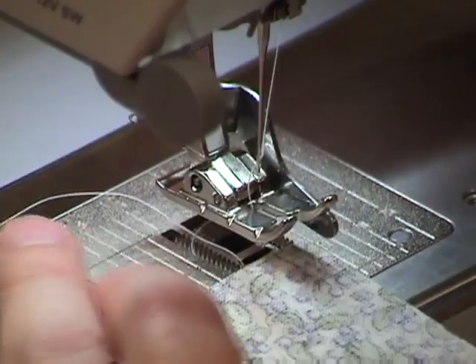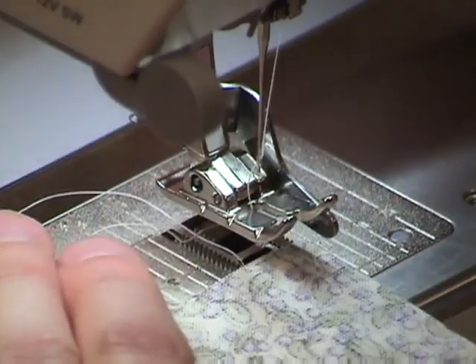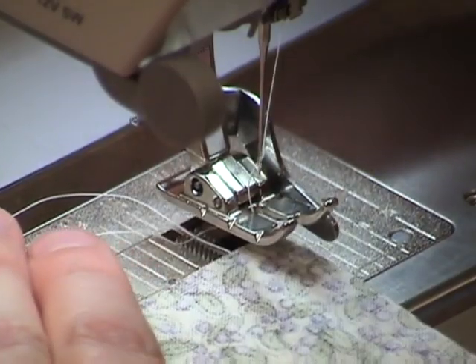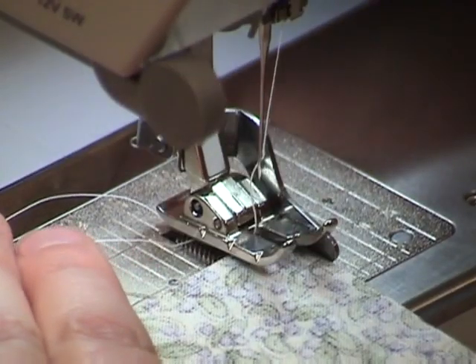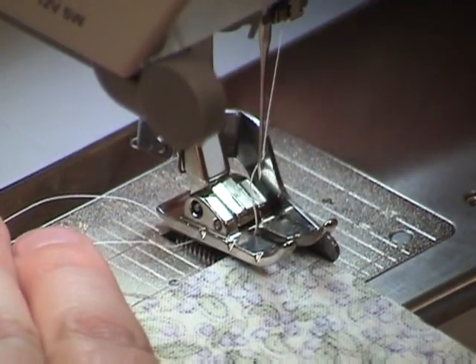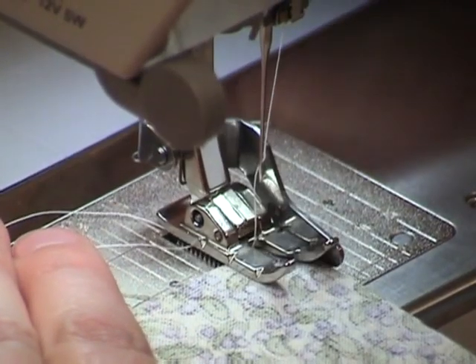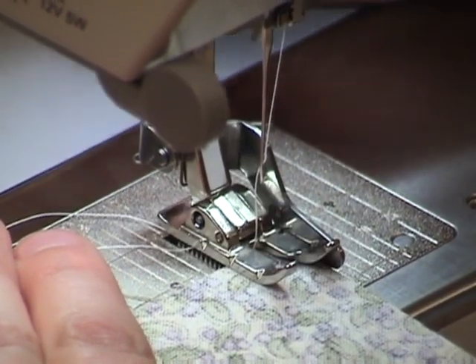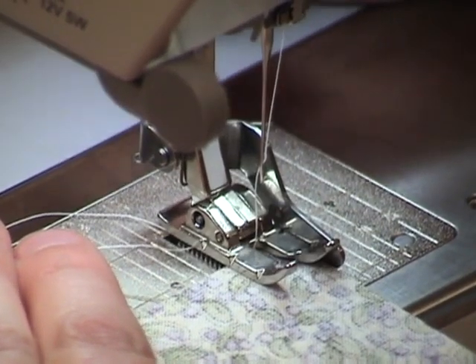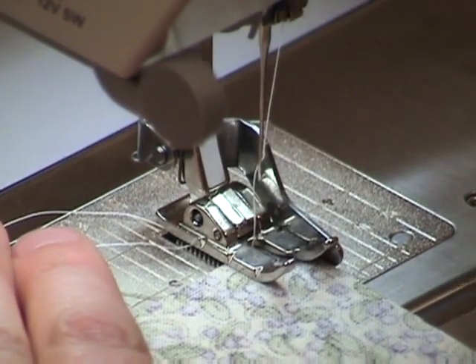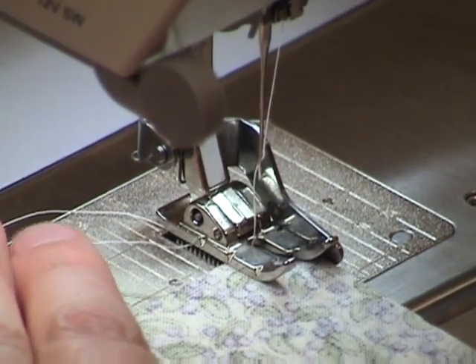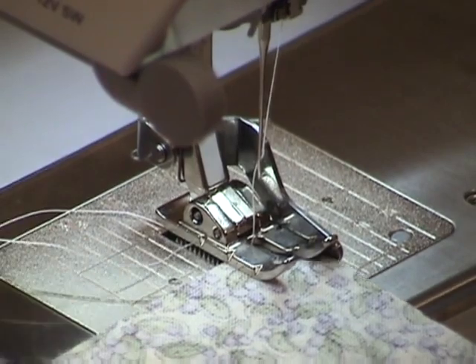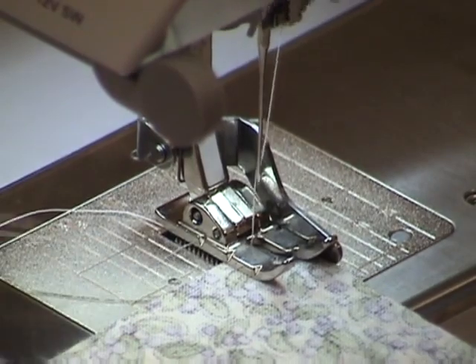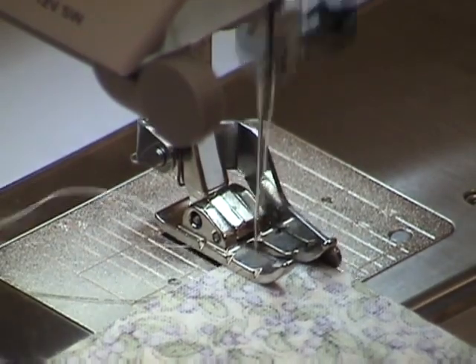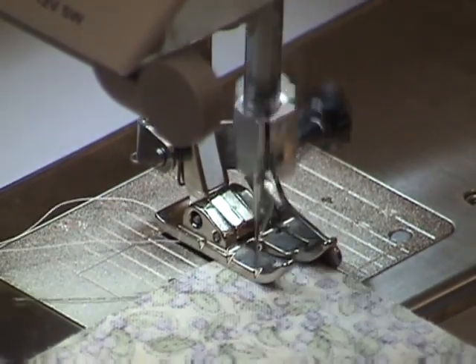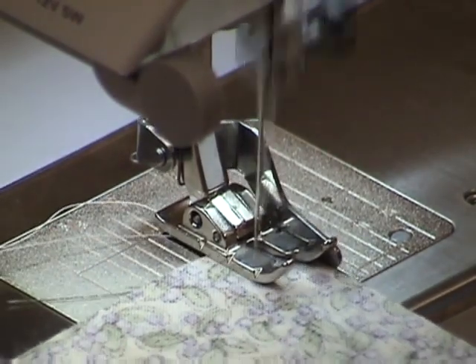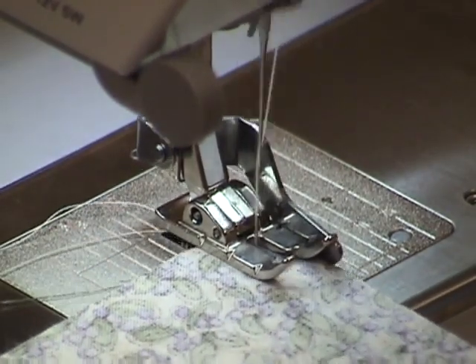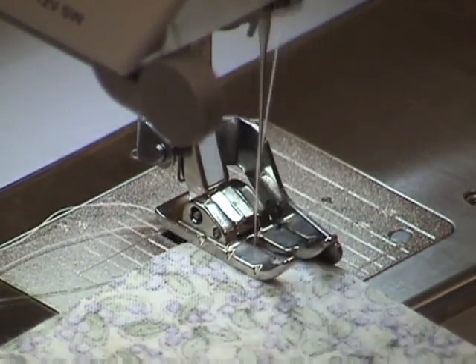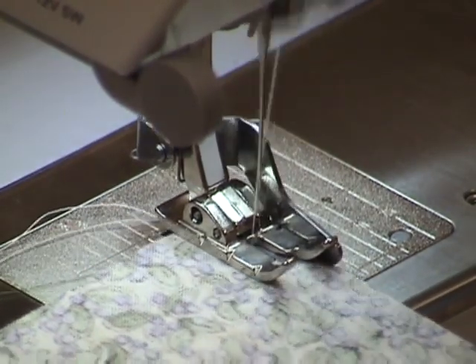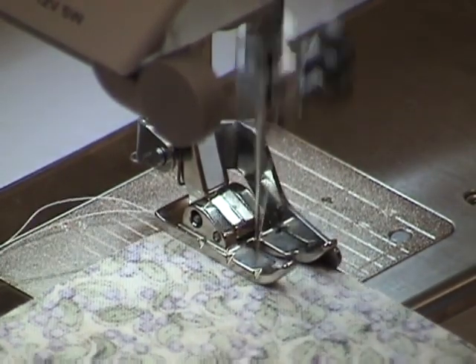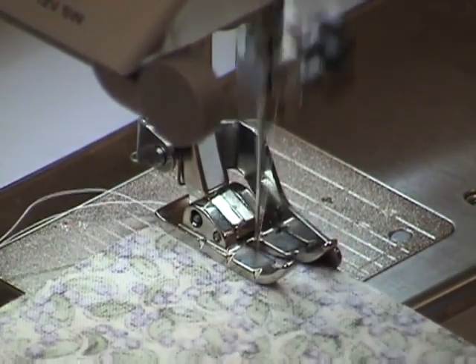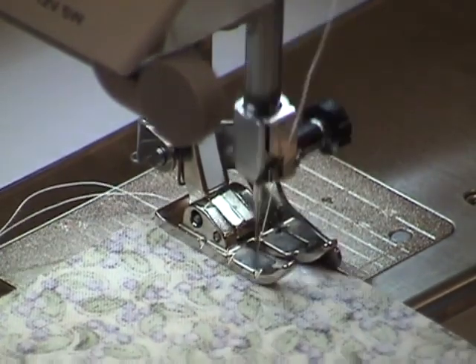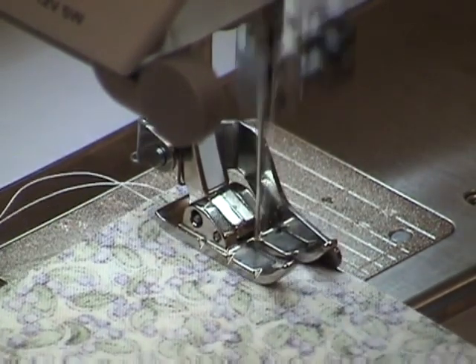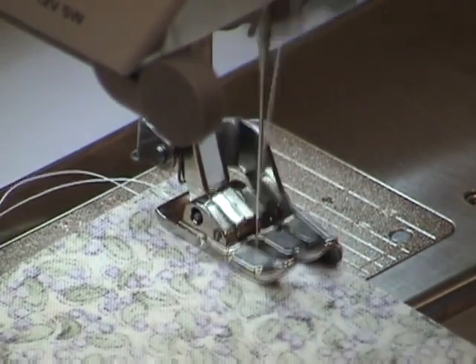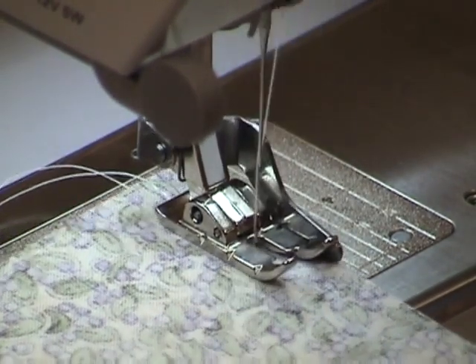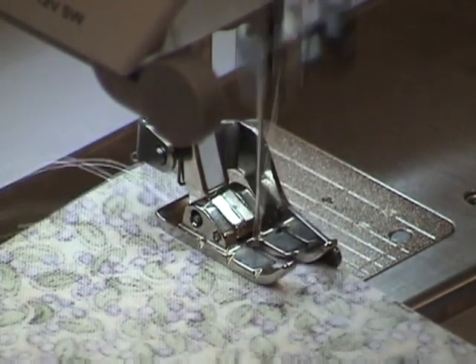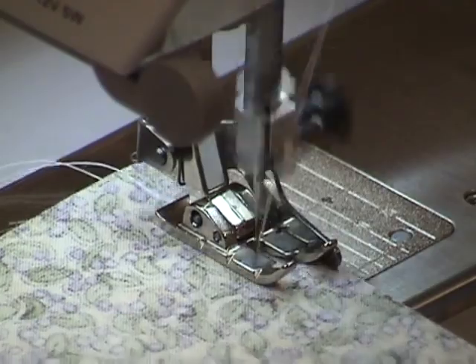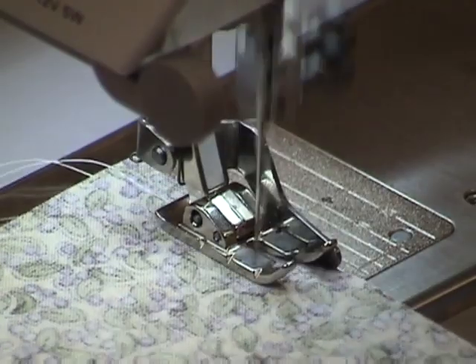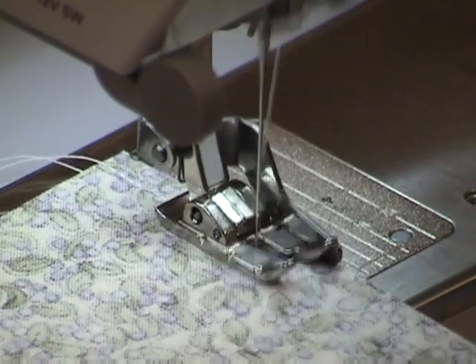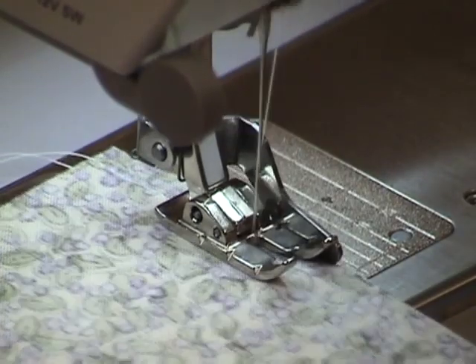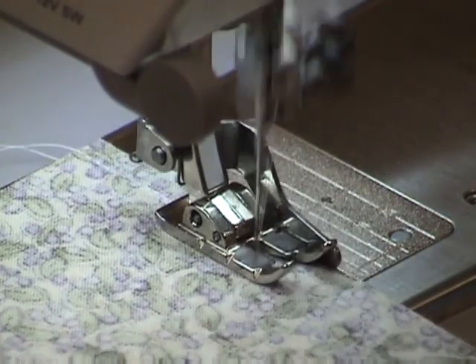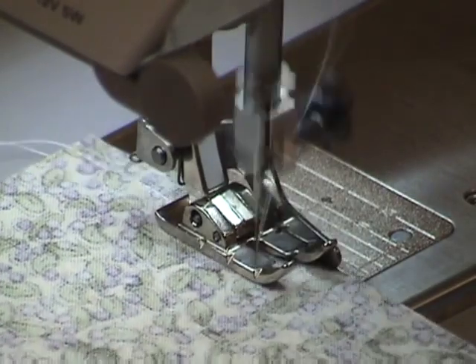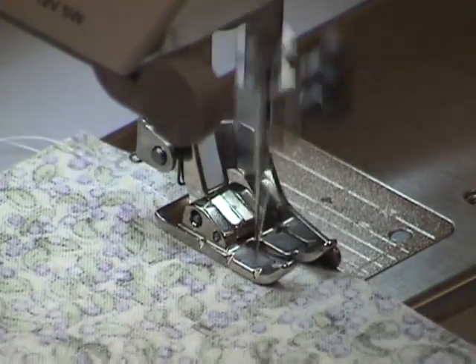When you place your fabric under the foot, you align the edge of the fabric next to the guide, and as long as the guide travels along the edge of the fabric, you'll have perfect quarter inch seams.